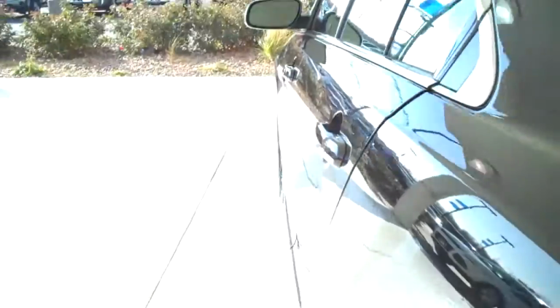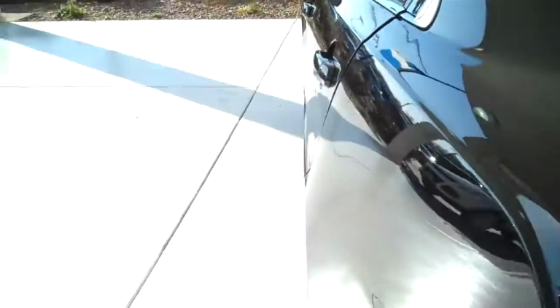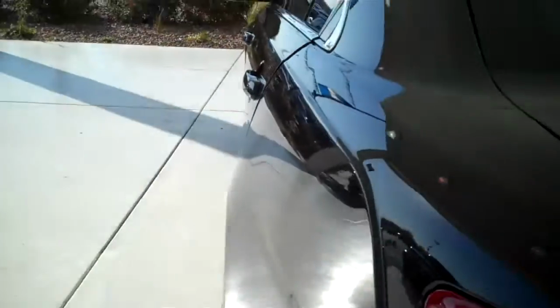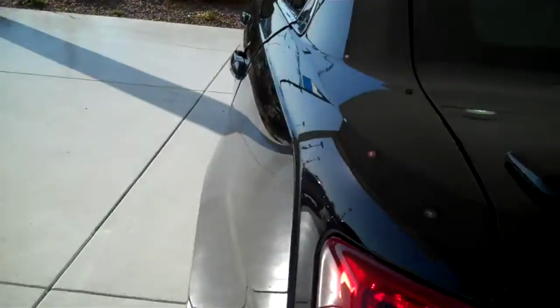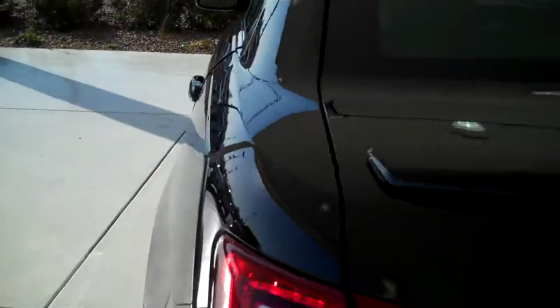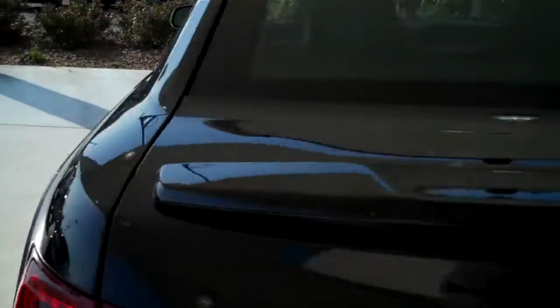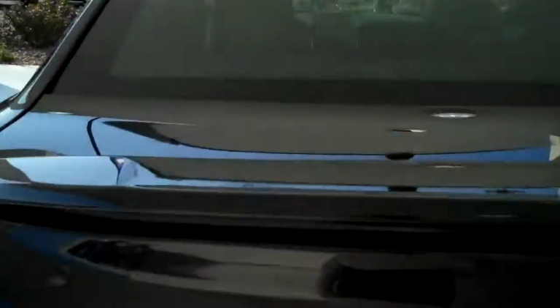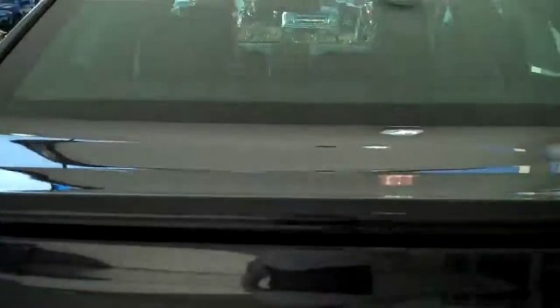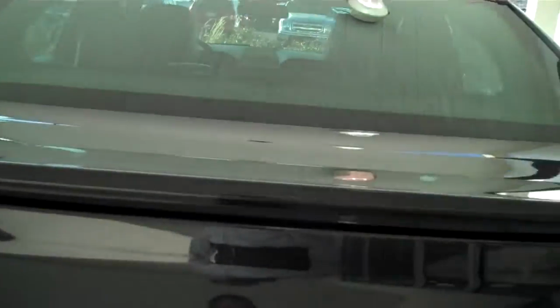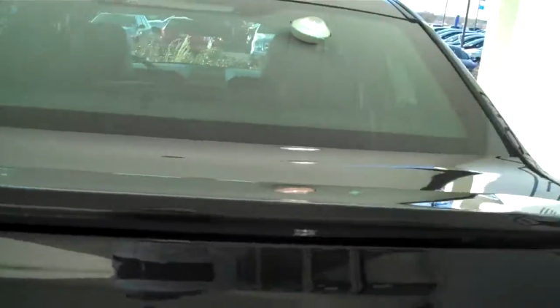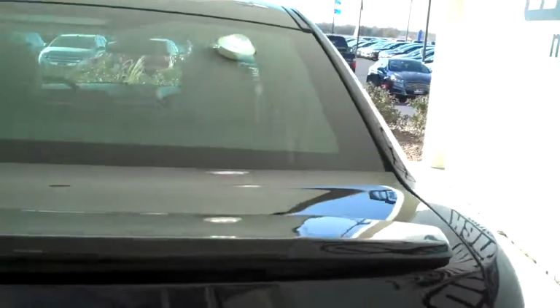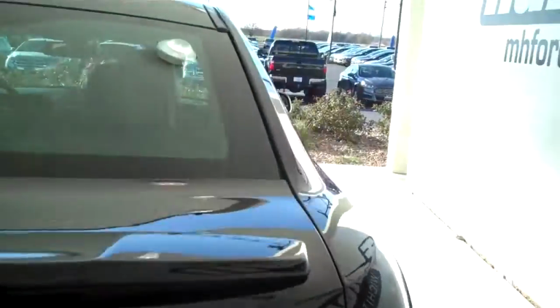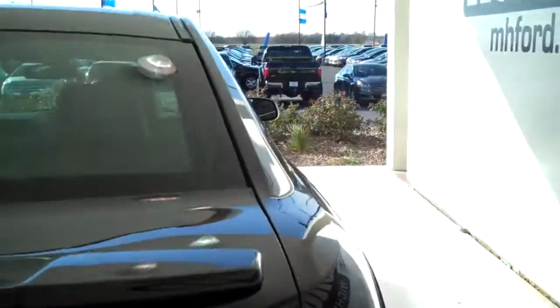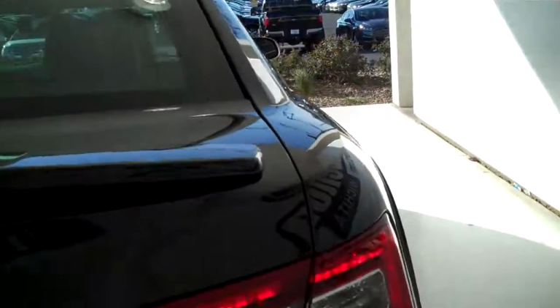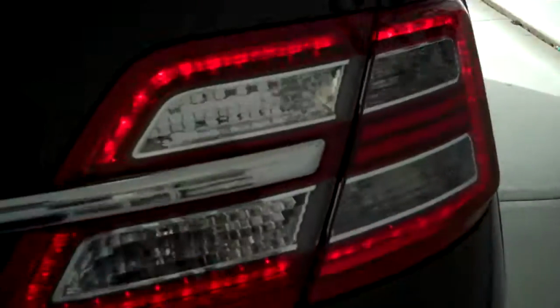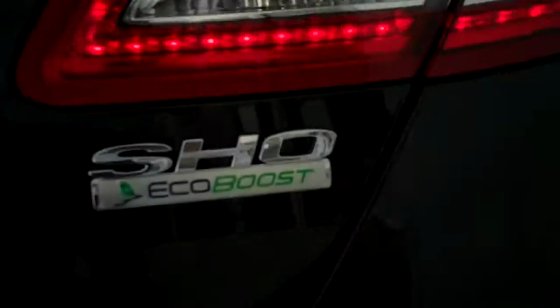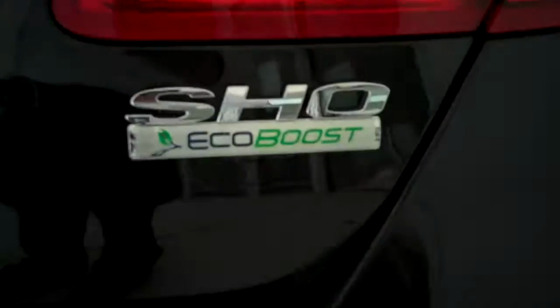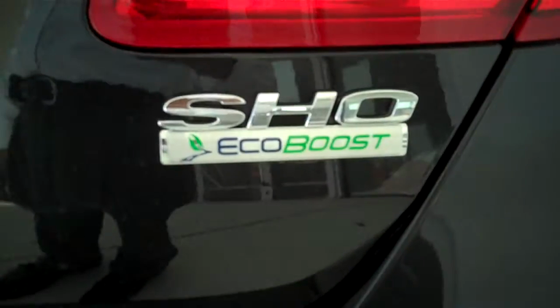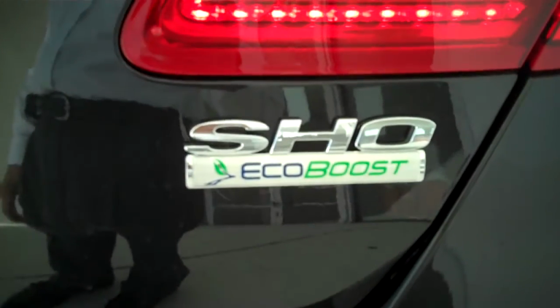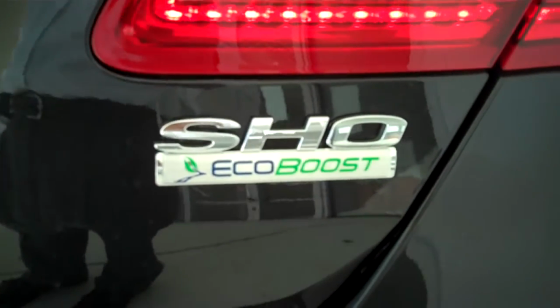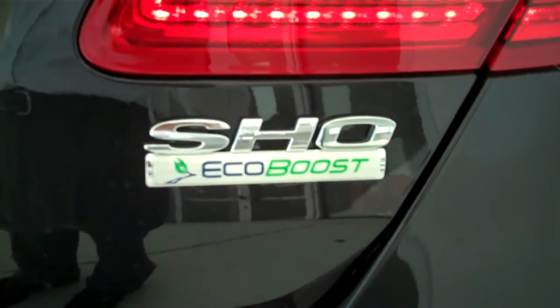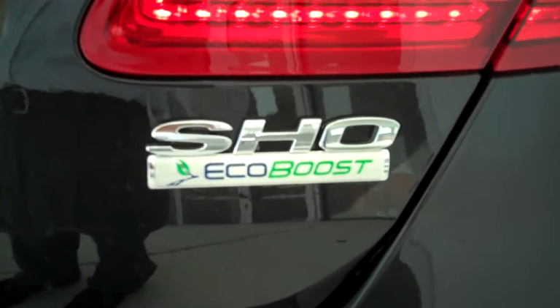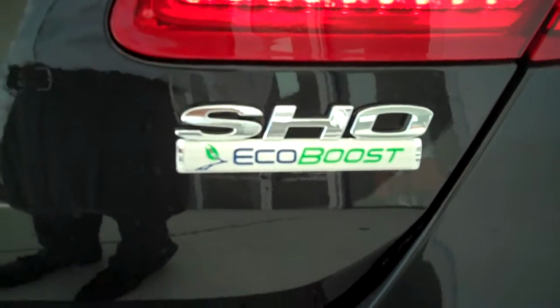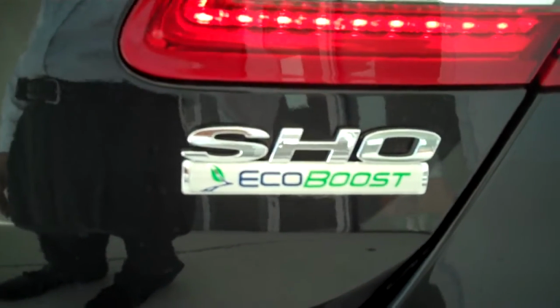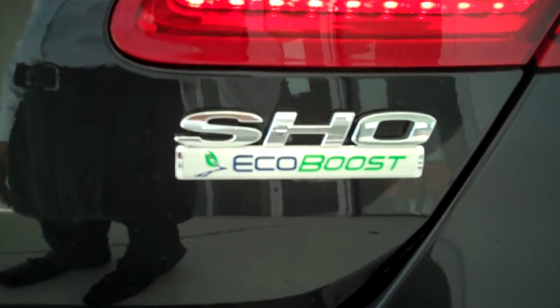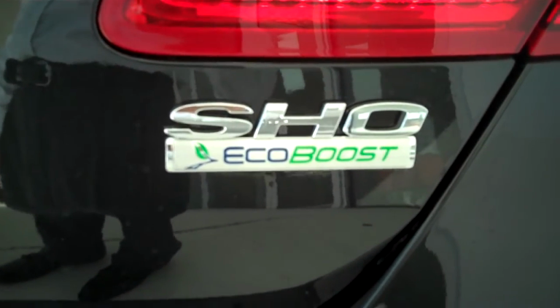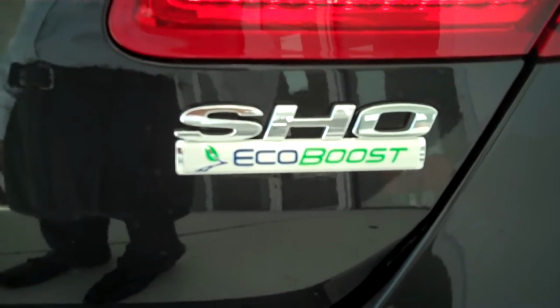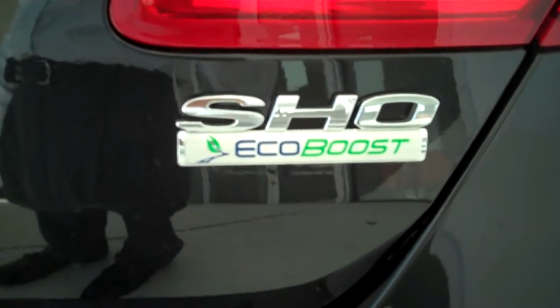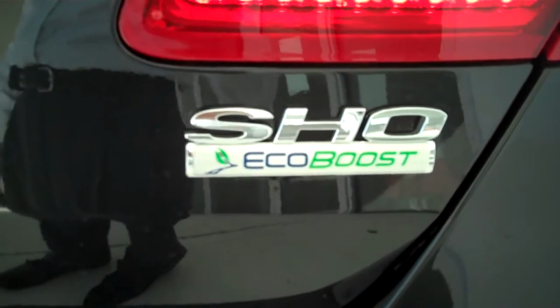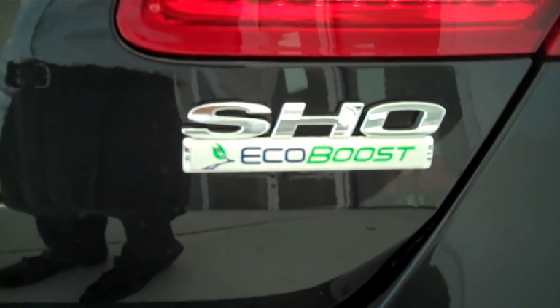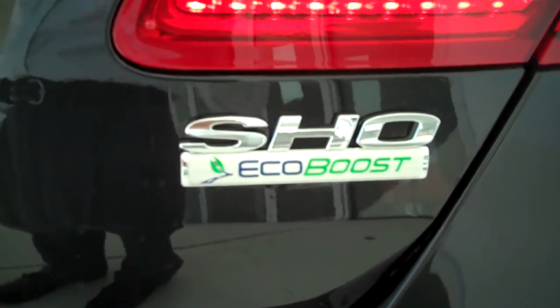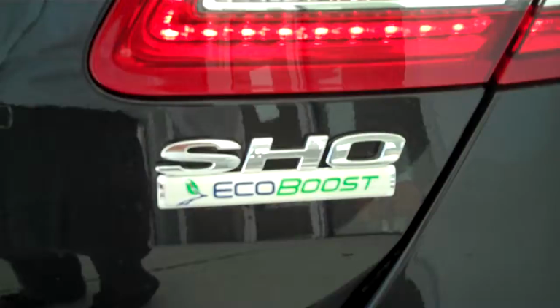The car also has a rear spoiler and the SHO EcoBoost engine for great gas mileage and lots of power.